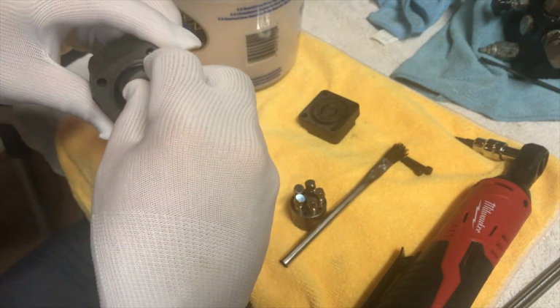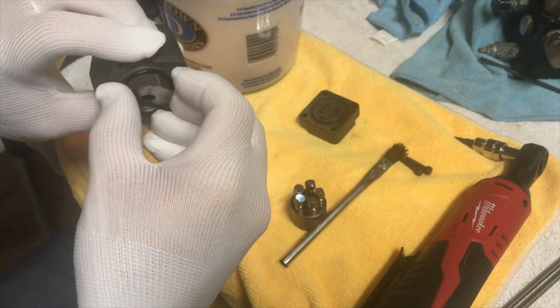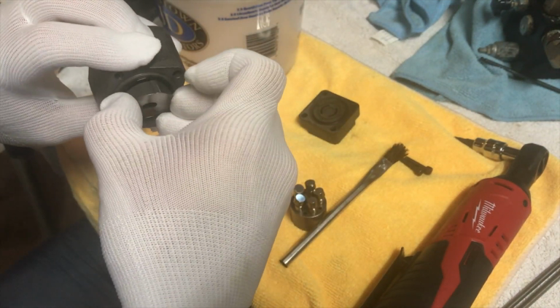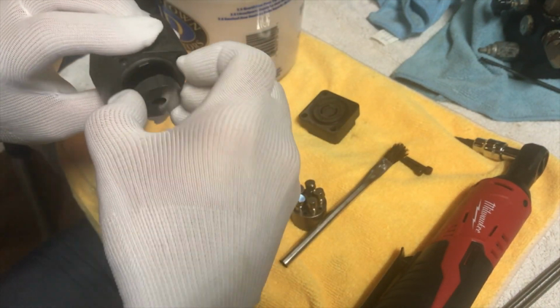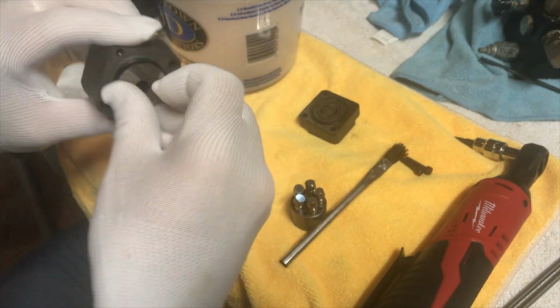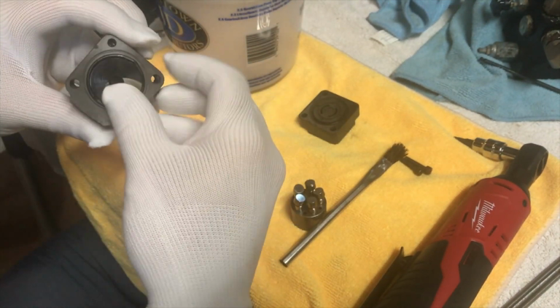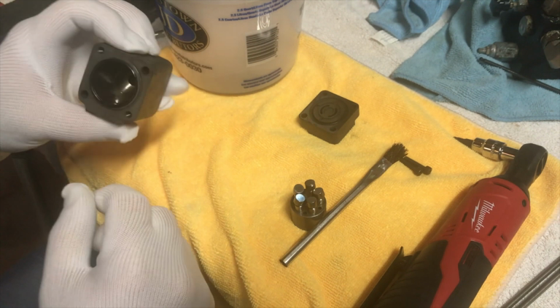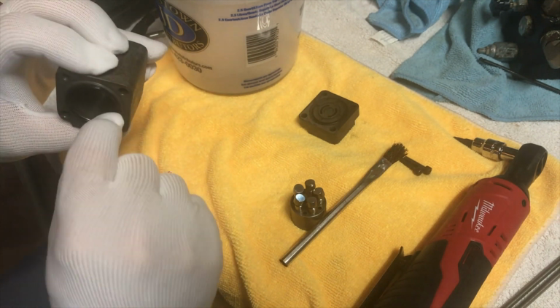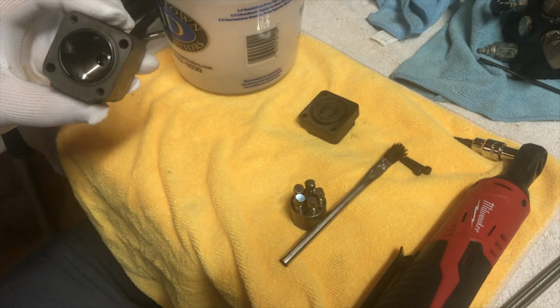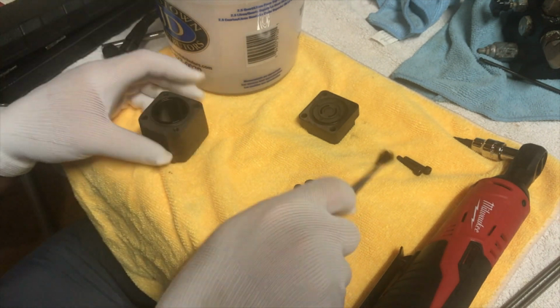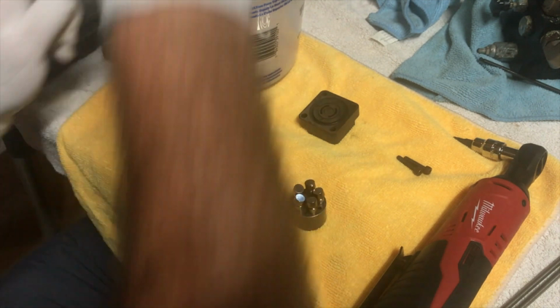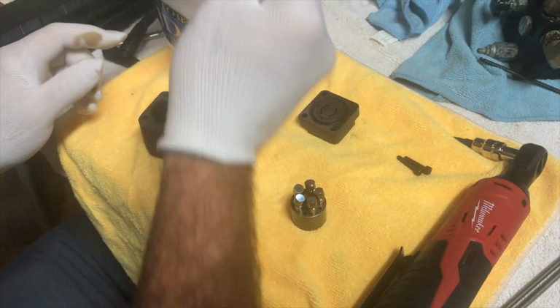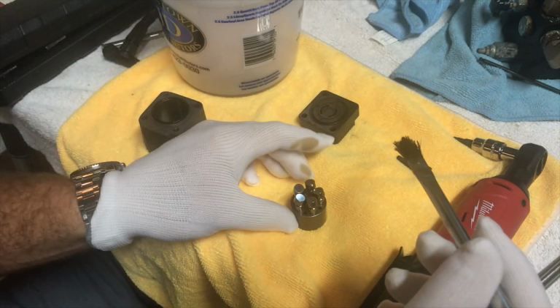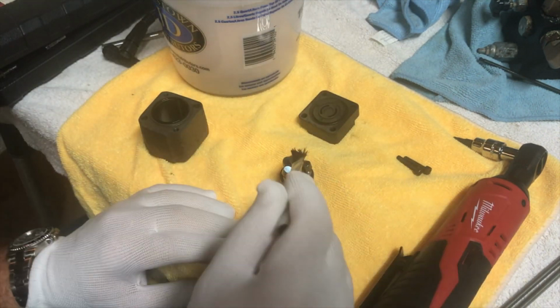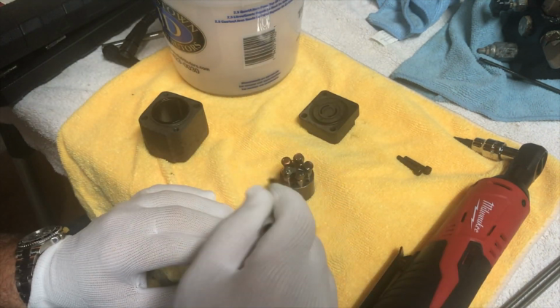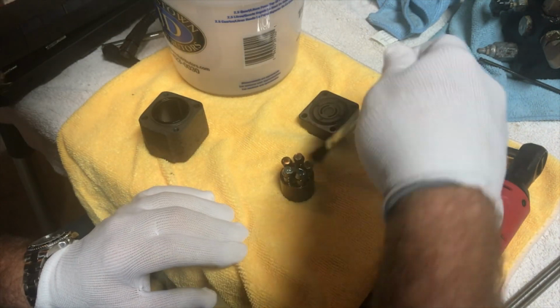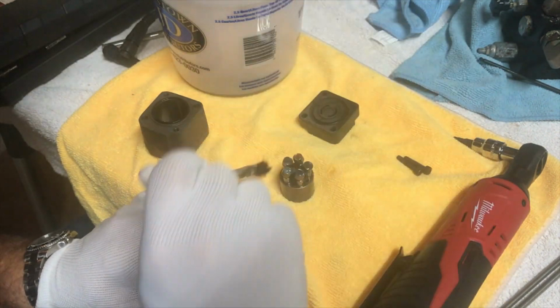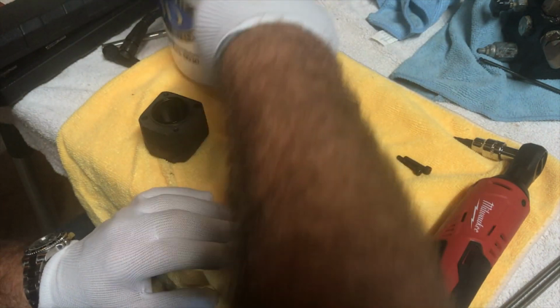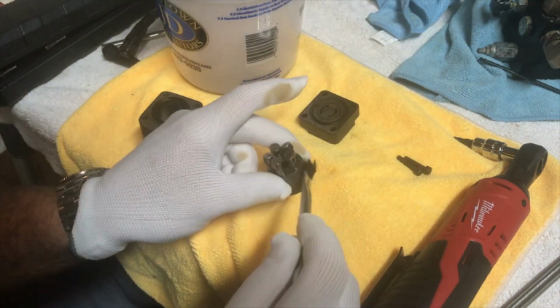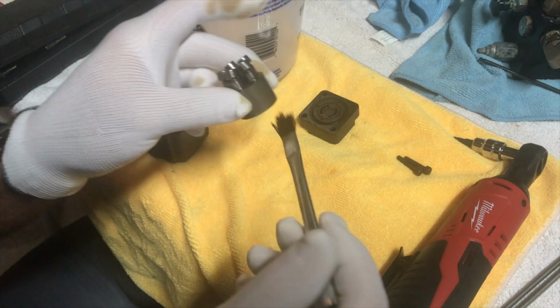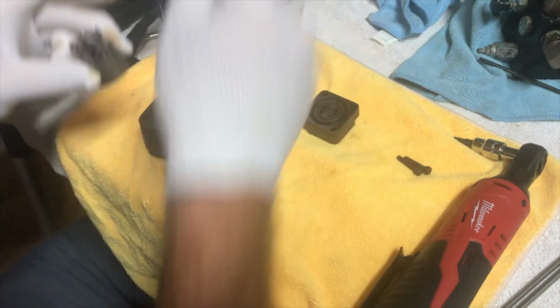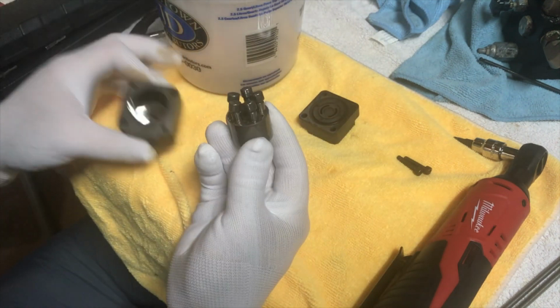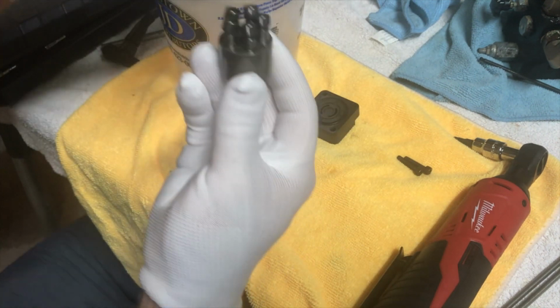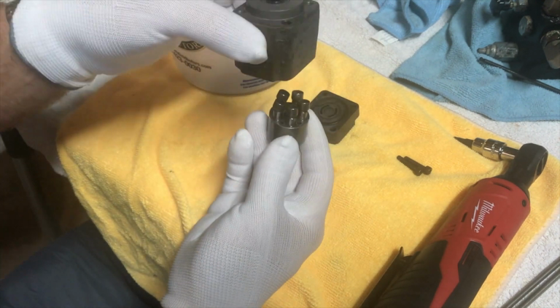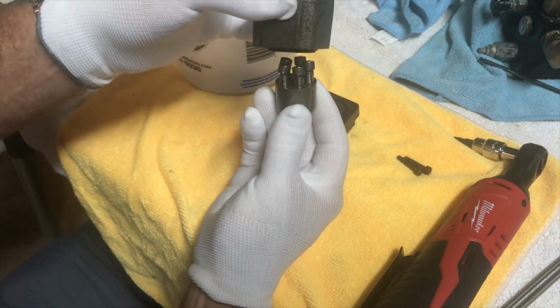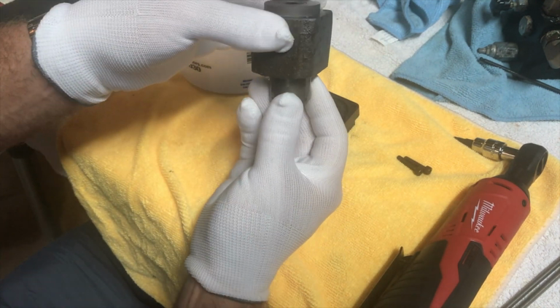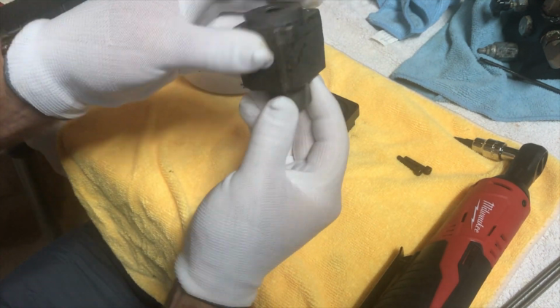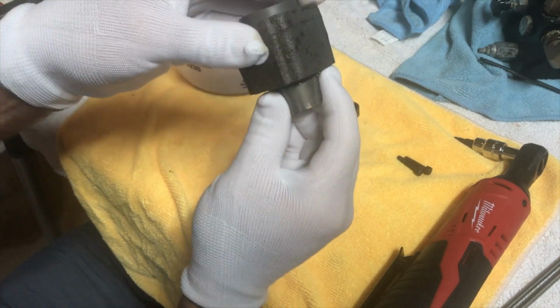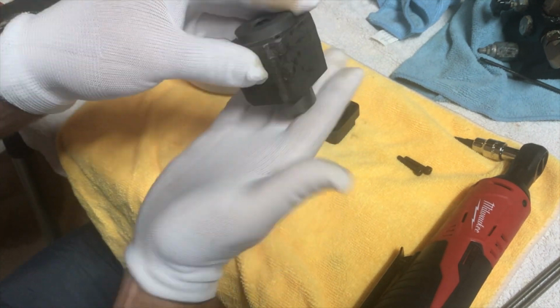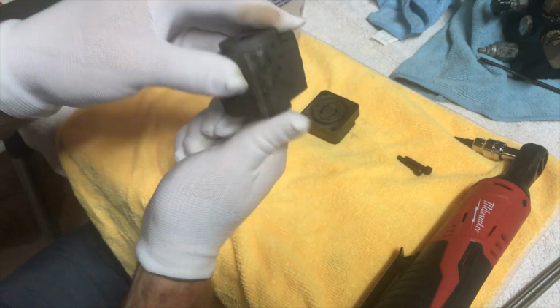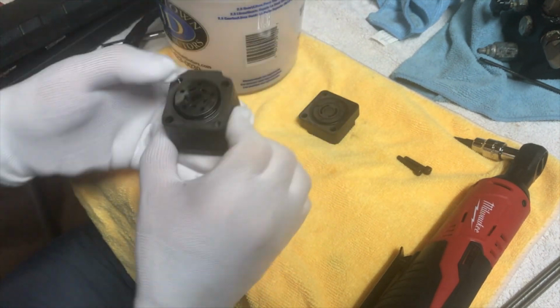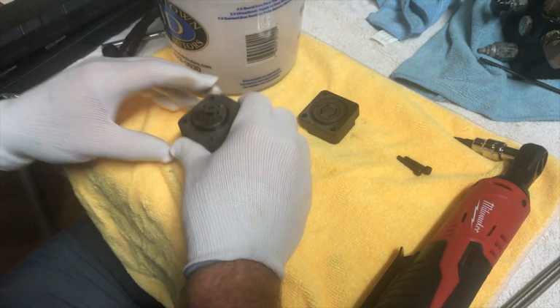Just using the same fluid that I use for the entire steering system. I wasn't too sure exactly when I was going to get to changing the unit out, so I wanted to make sure I put stuff back so it was well lubricated and wouldn't rust or corrode while waiting.